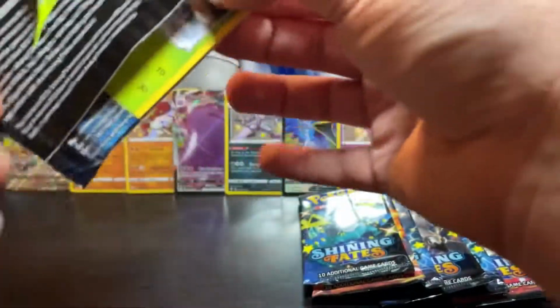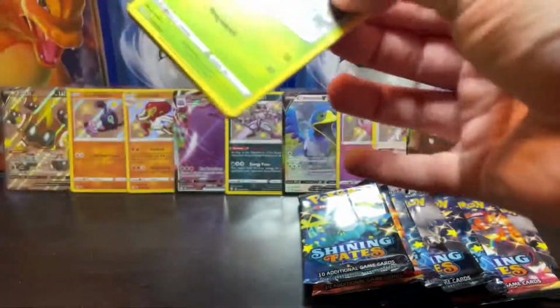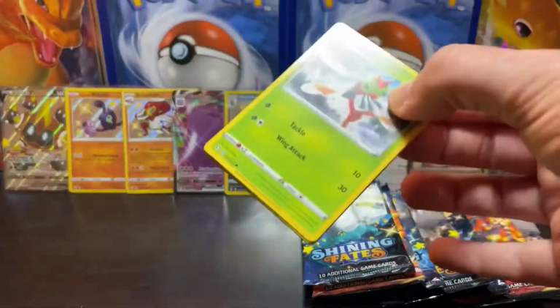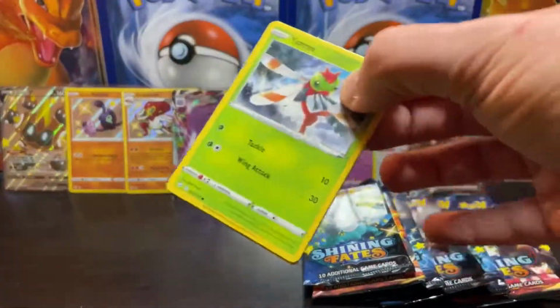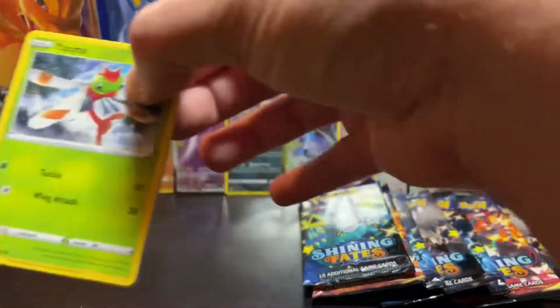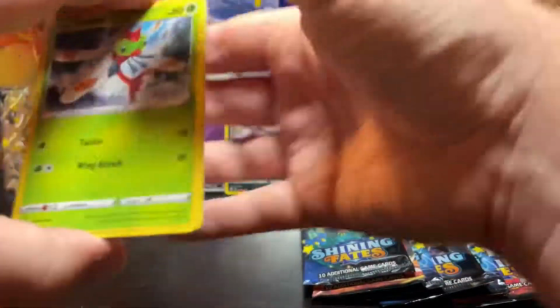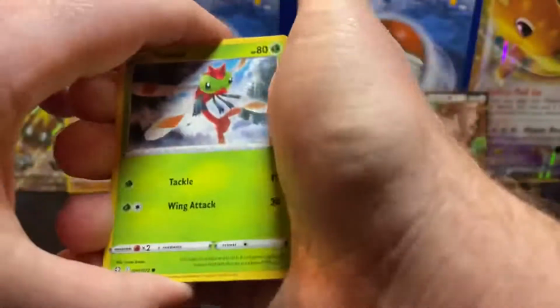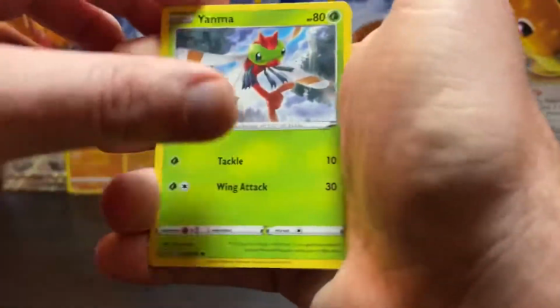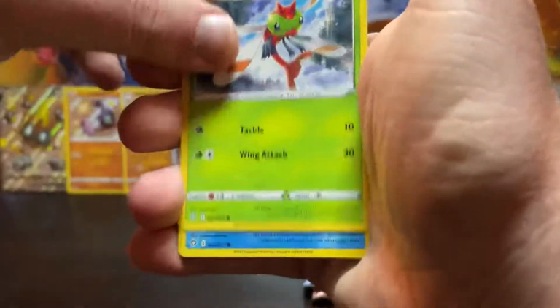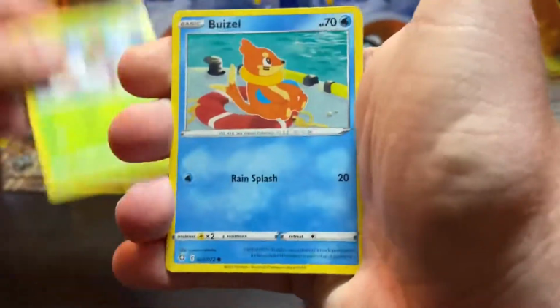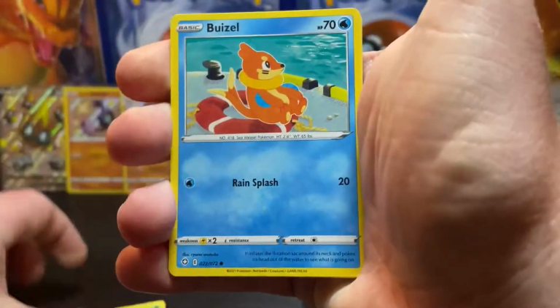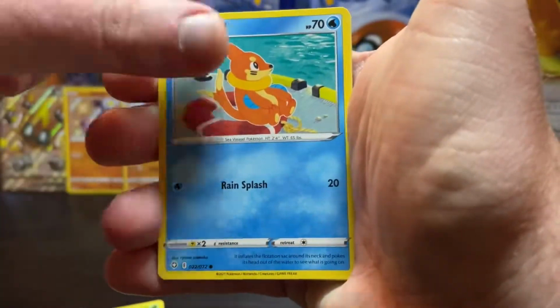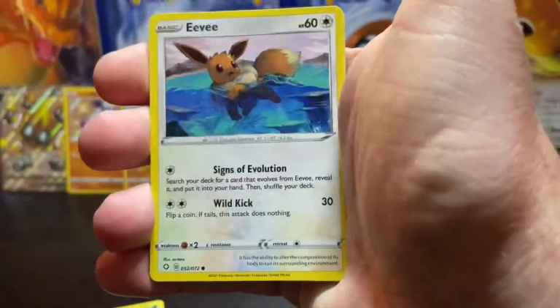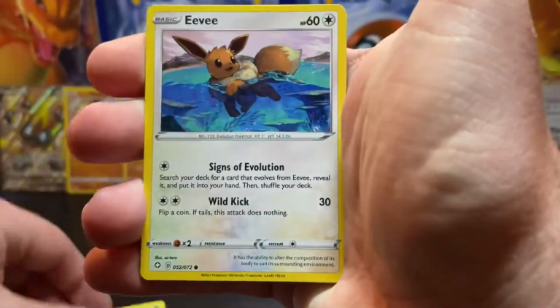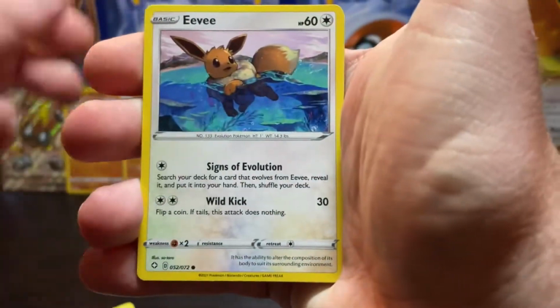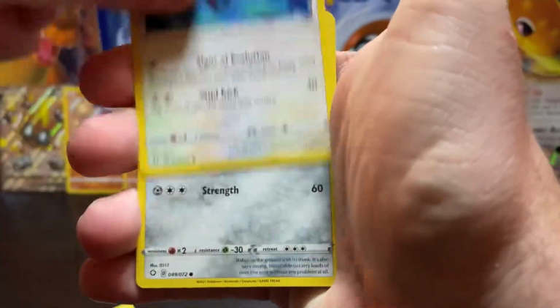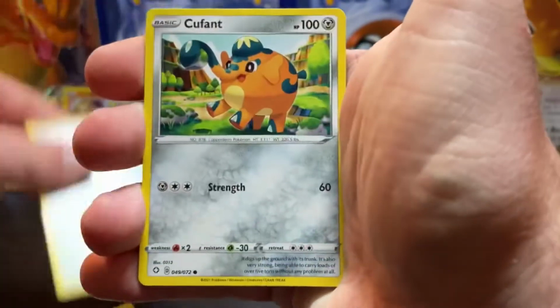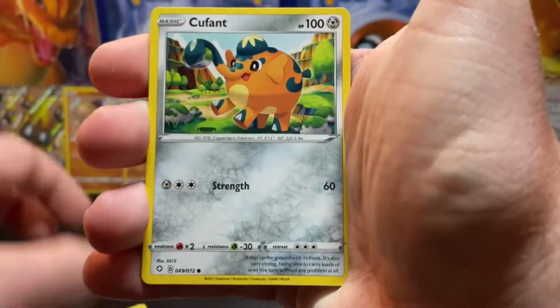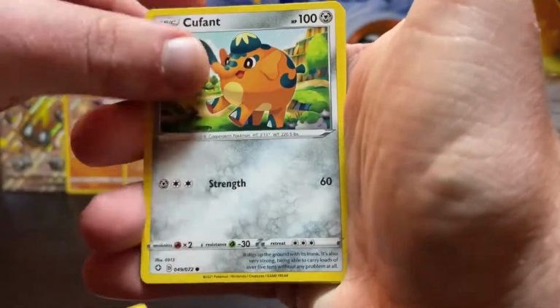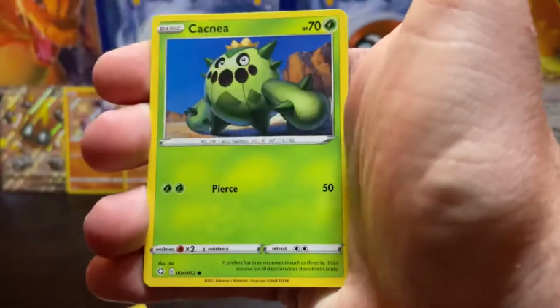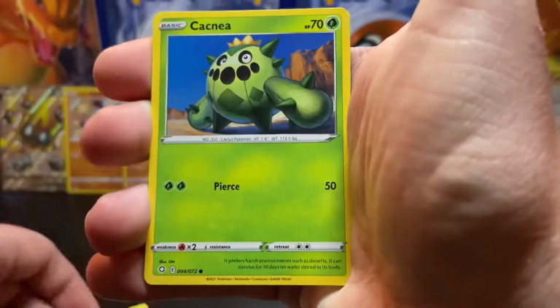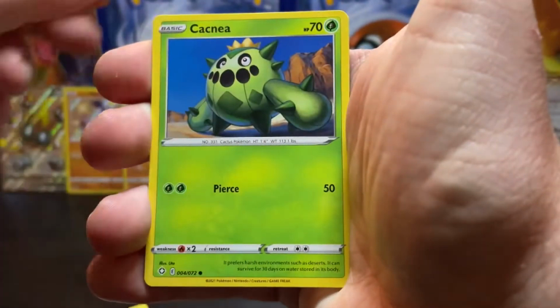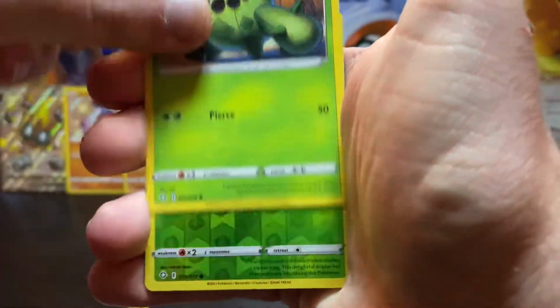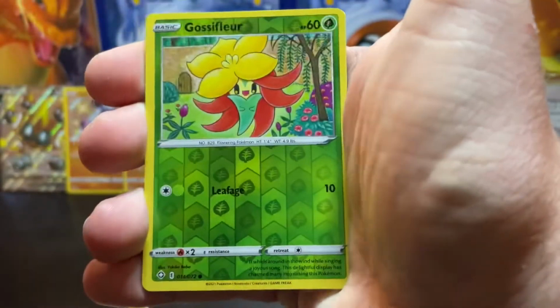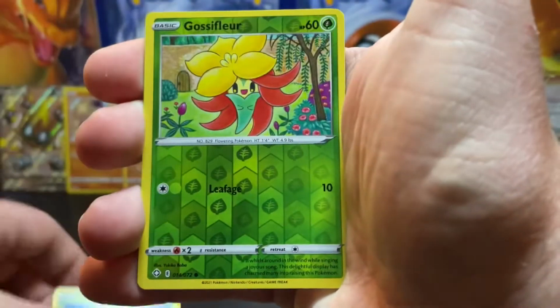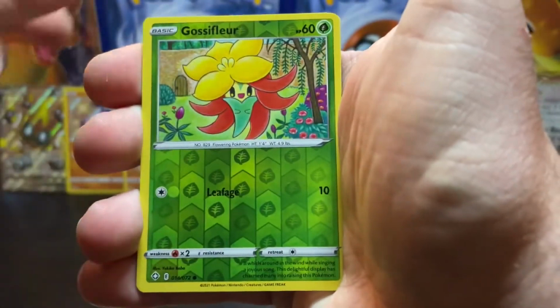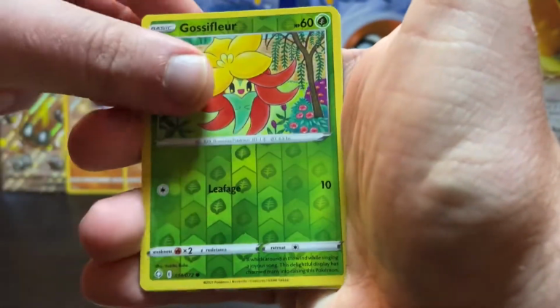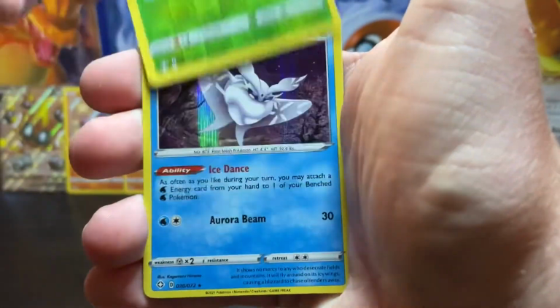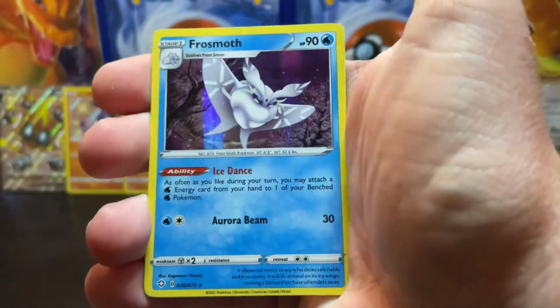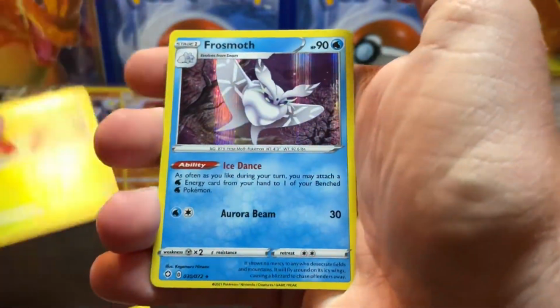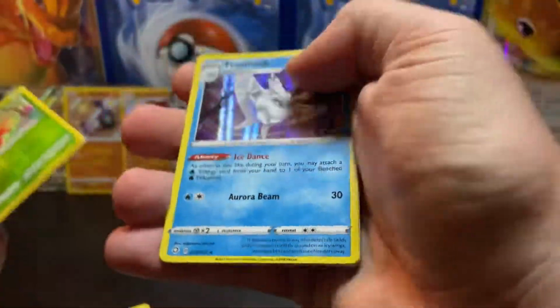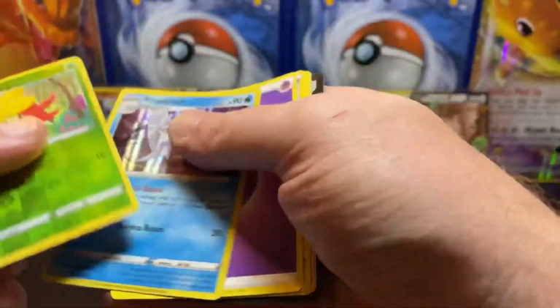Slowing down a little bit — I think our major hits are in the first ten packs, but I think we're due for some more here soon. Pack thirteen: Cacnea reverse, Gossifleur, and a Frossmoth.